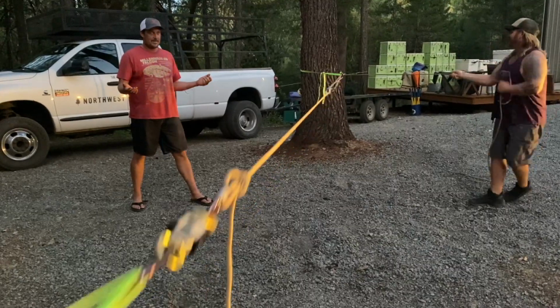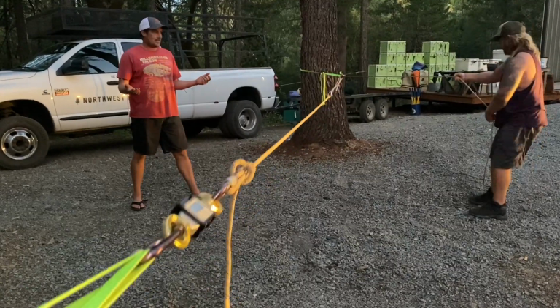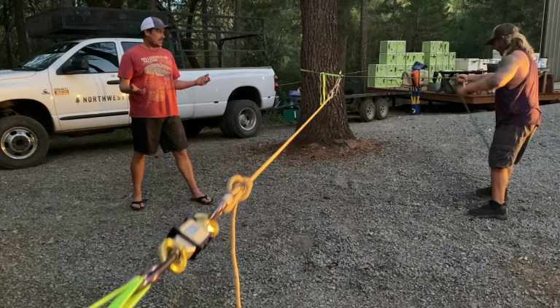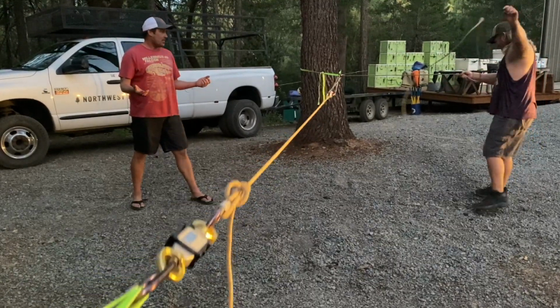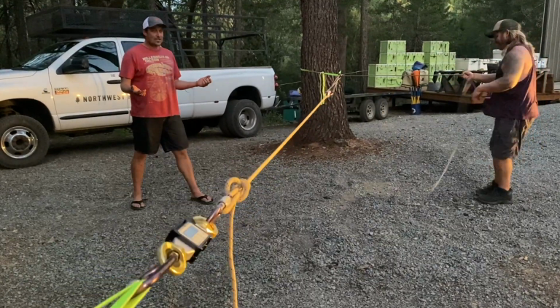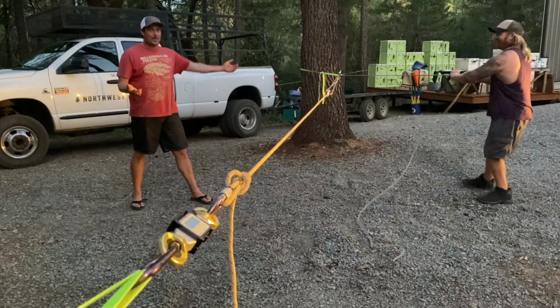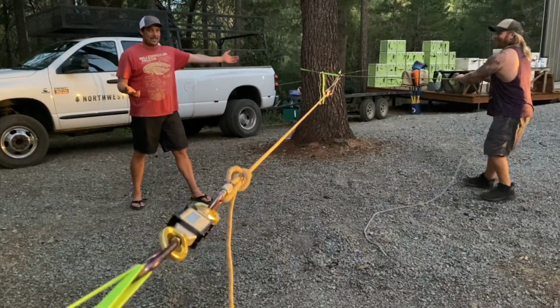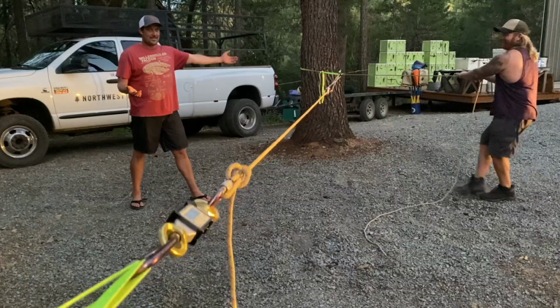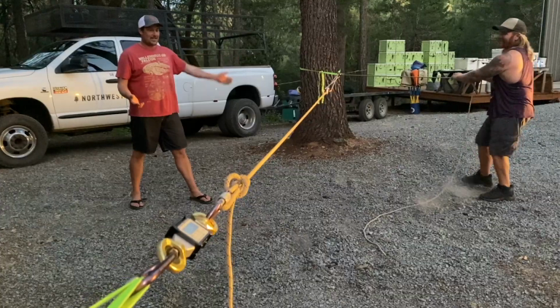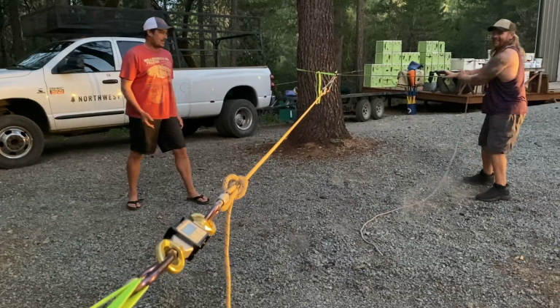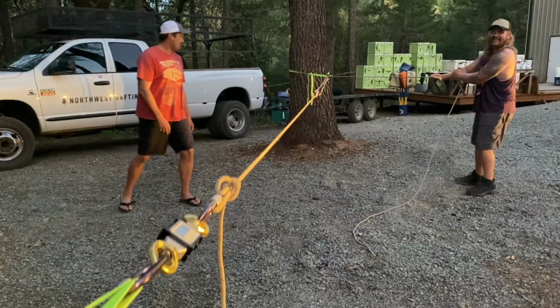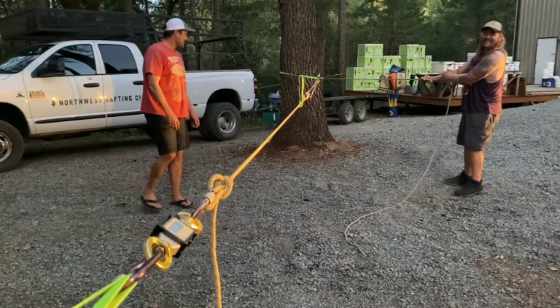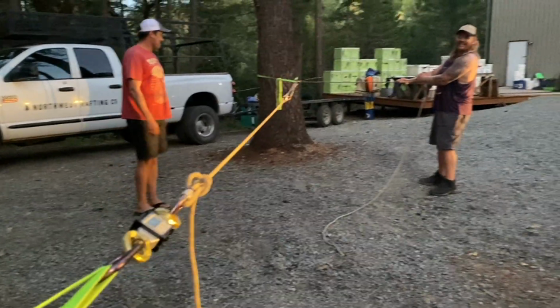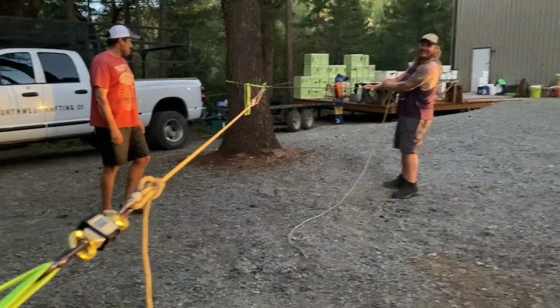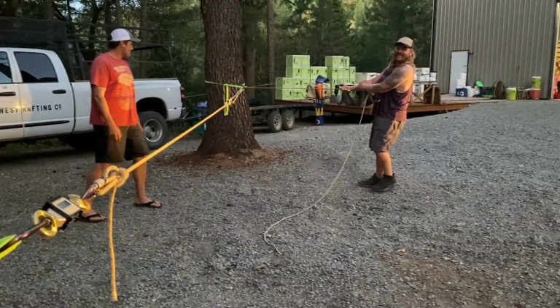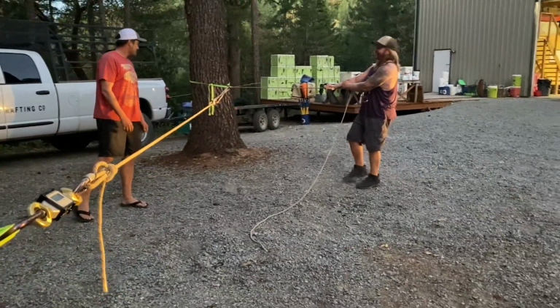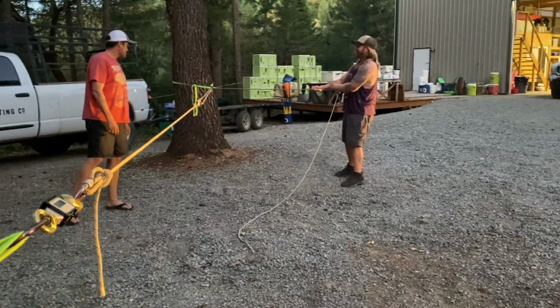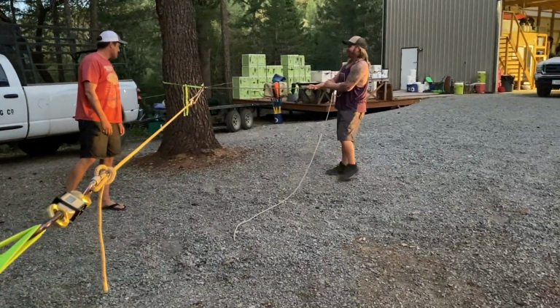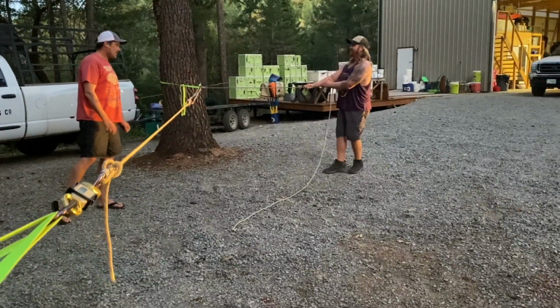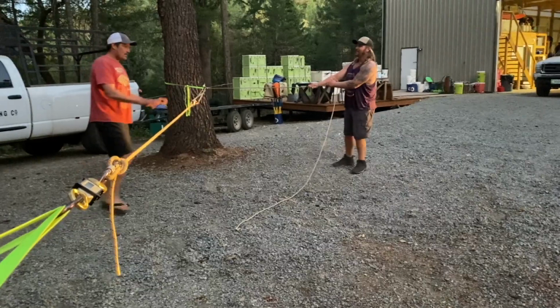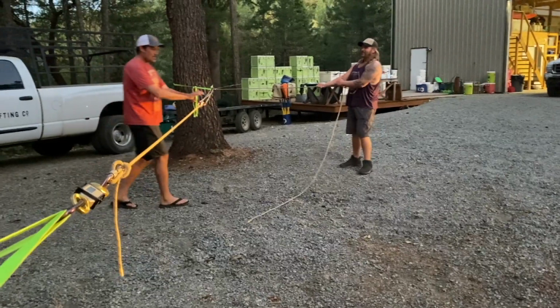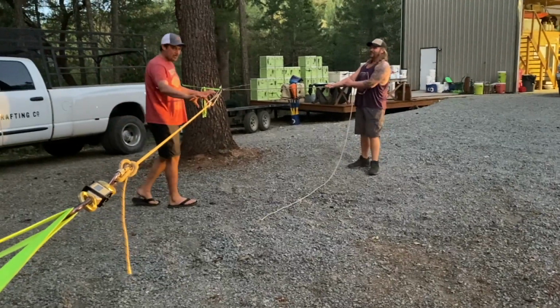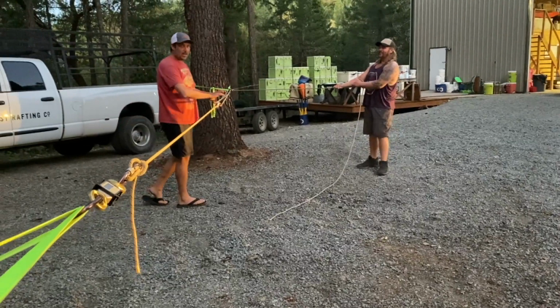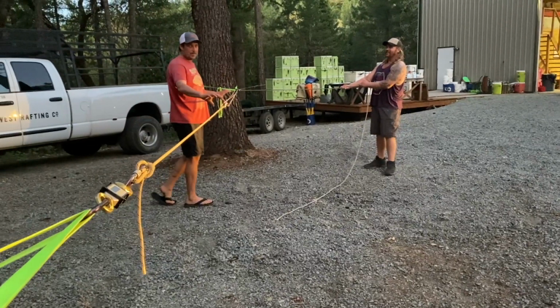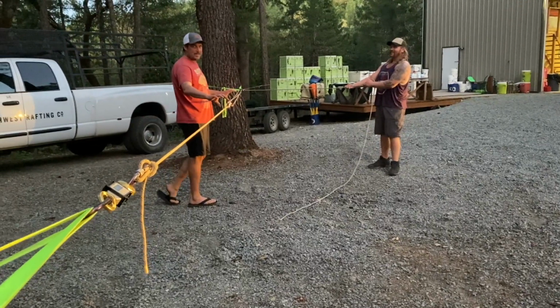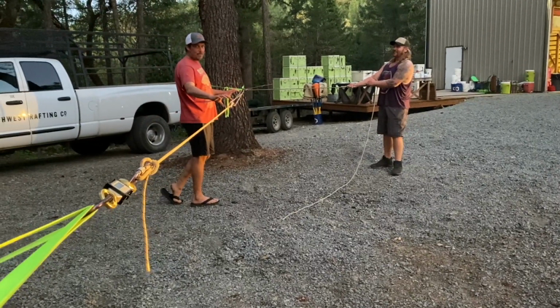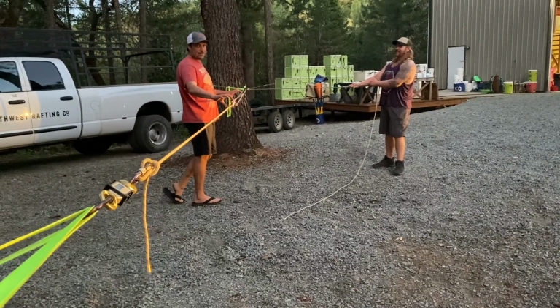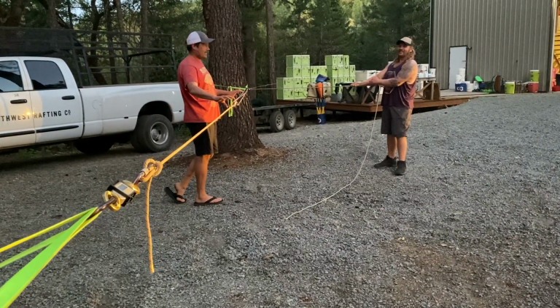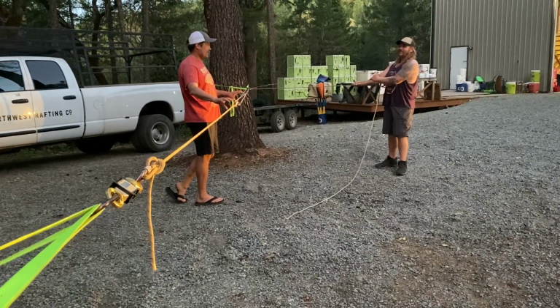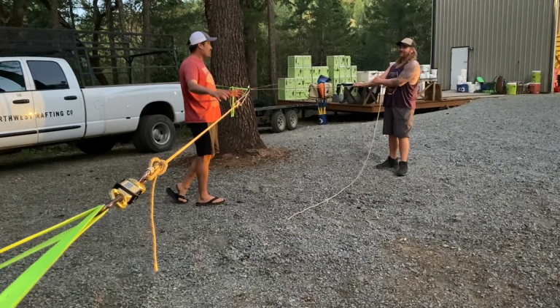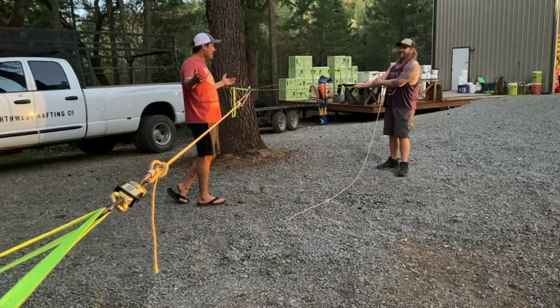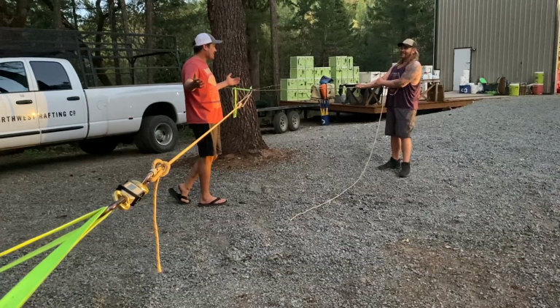I disagree. What do you mean you disagree? It's a redirect. But look — he's moving the whole system off that way. He should be coming straight back towards the end. It doesn't matter. The ropes are all lined up. All that matters is the ropes are lined up. Let's try different things.